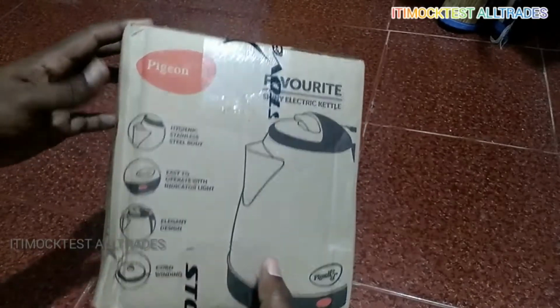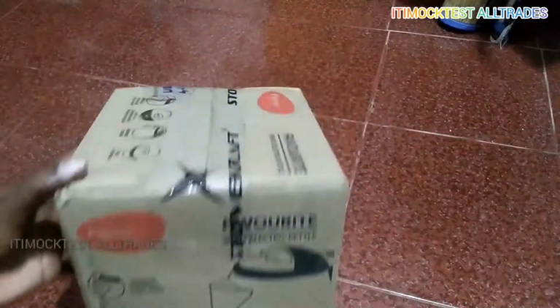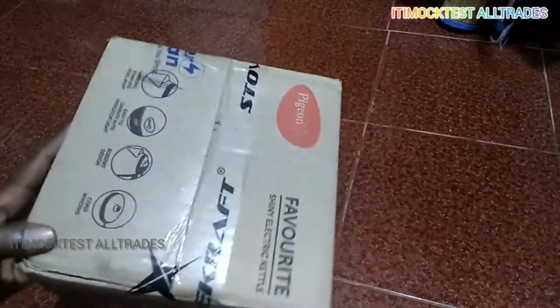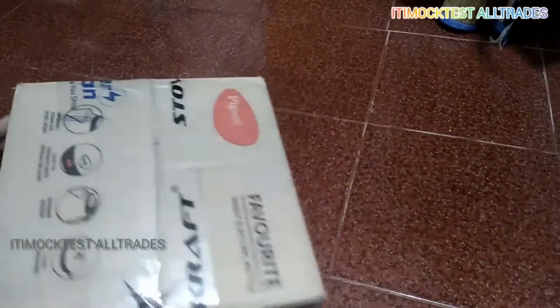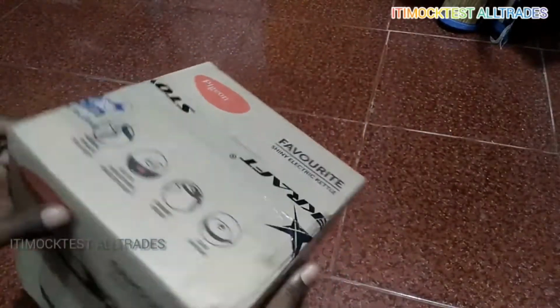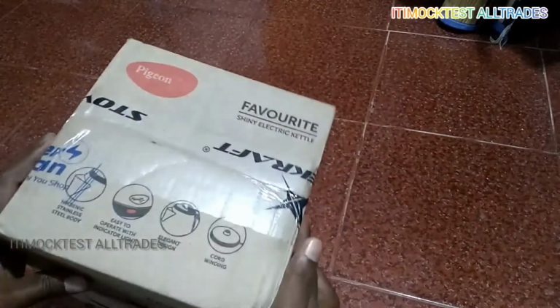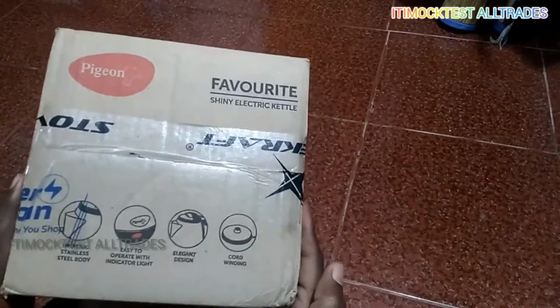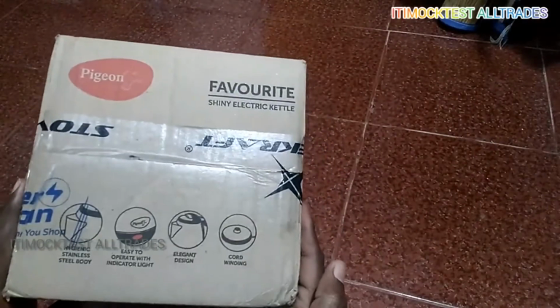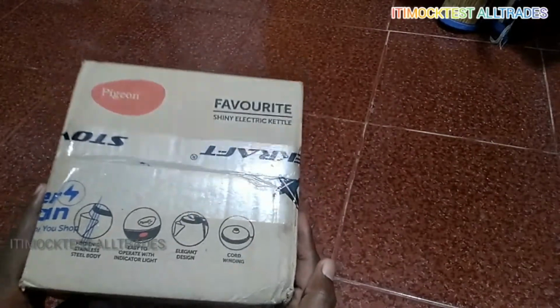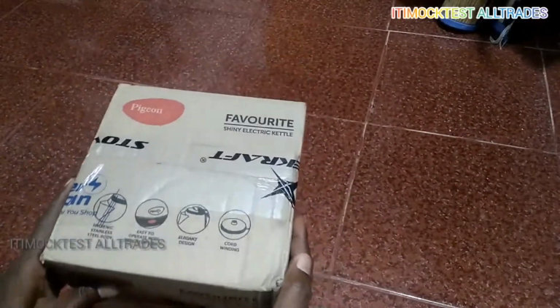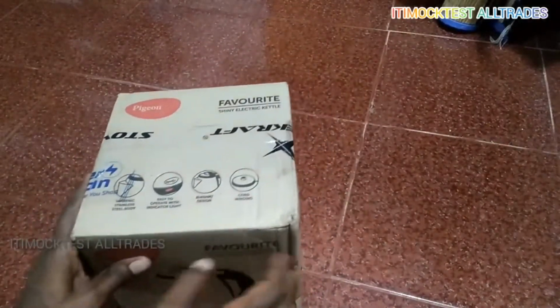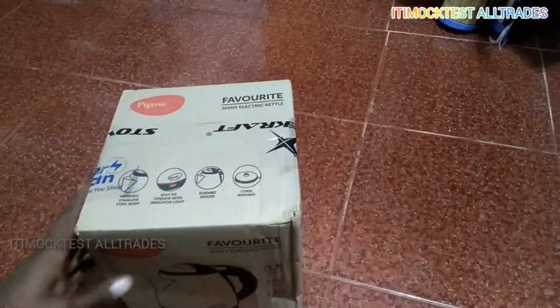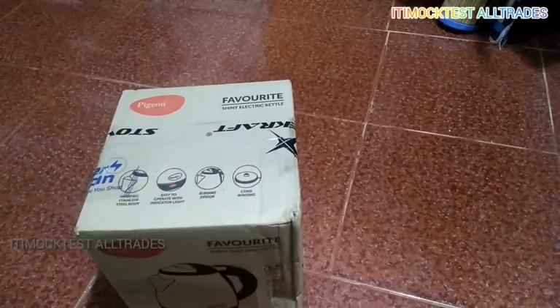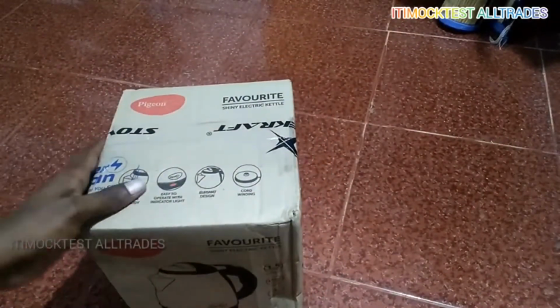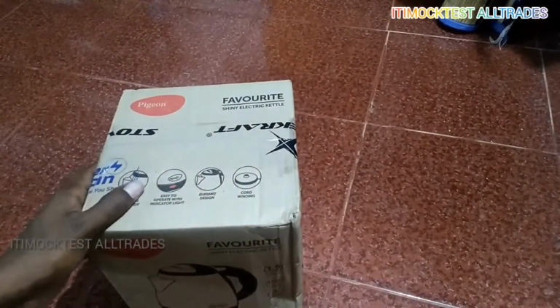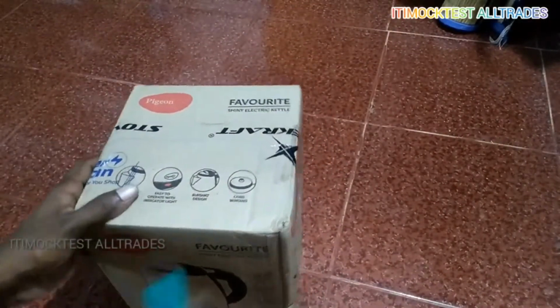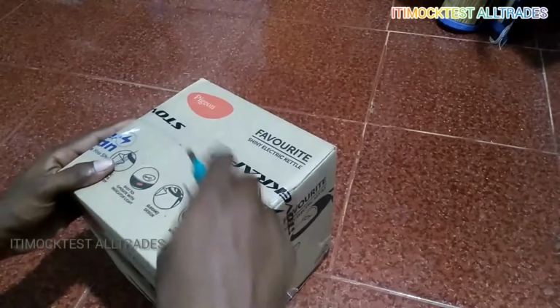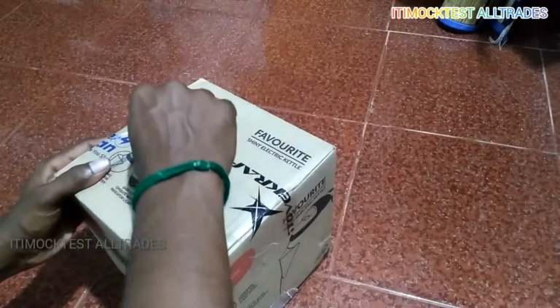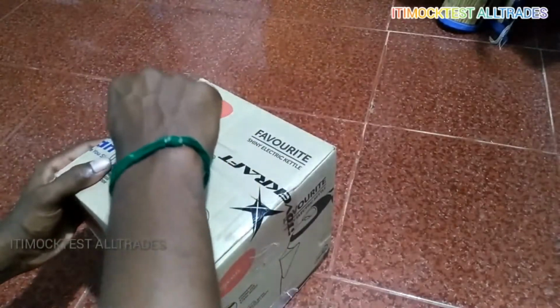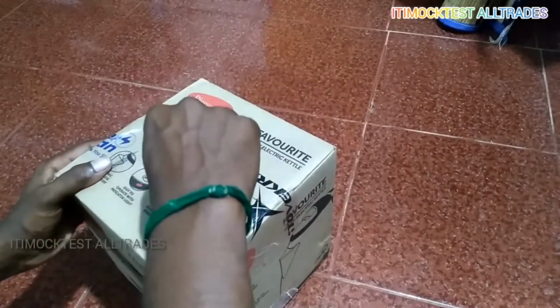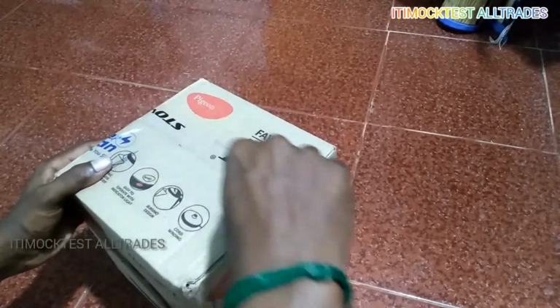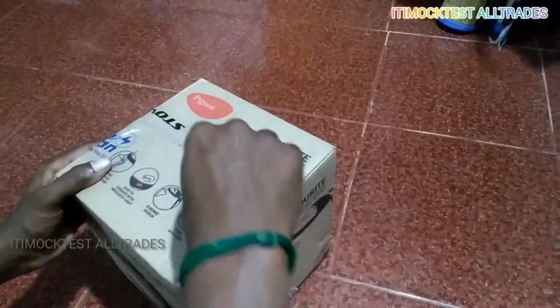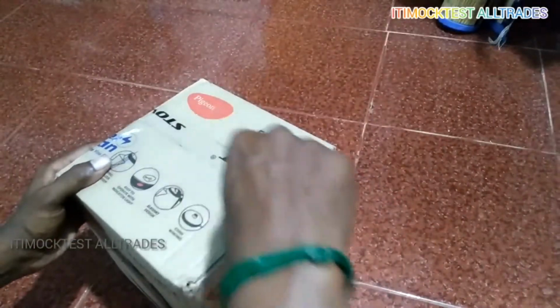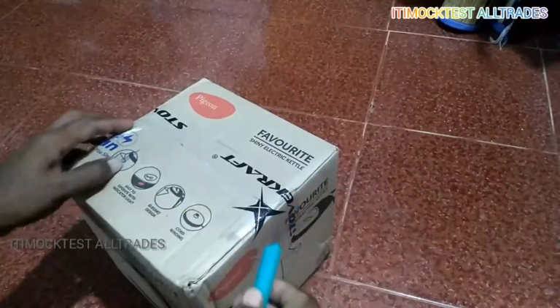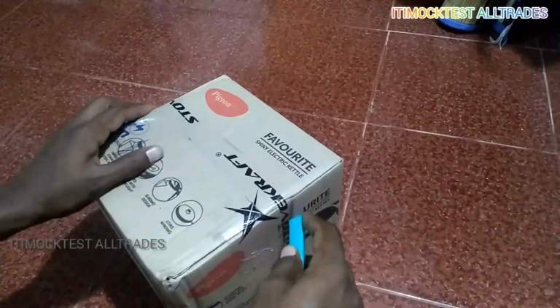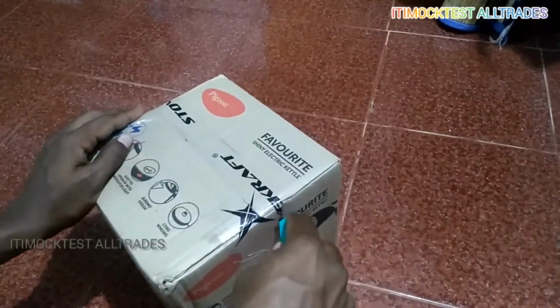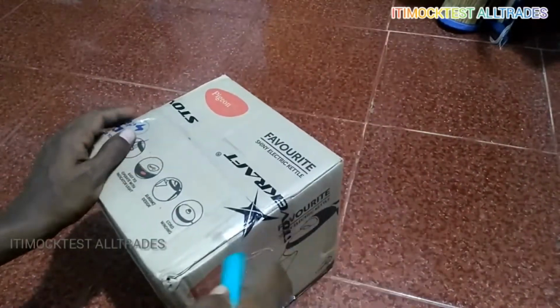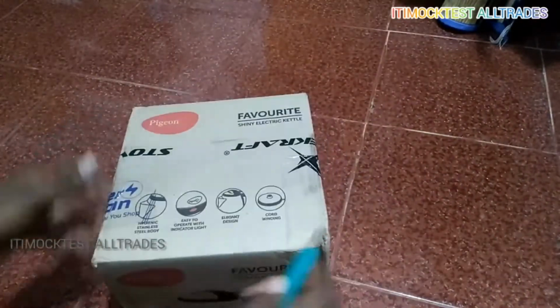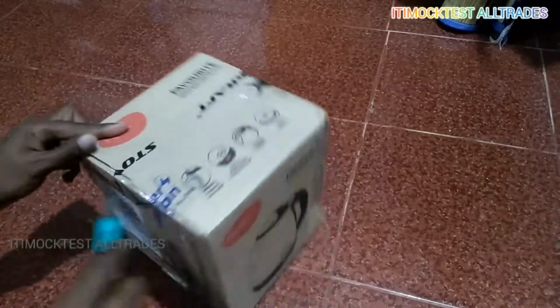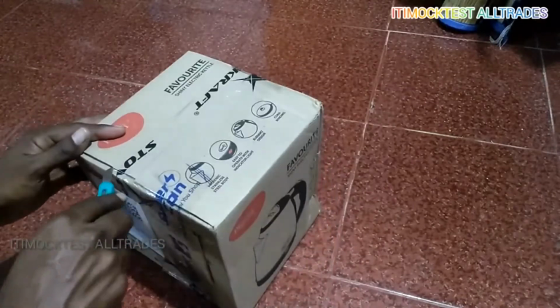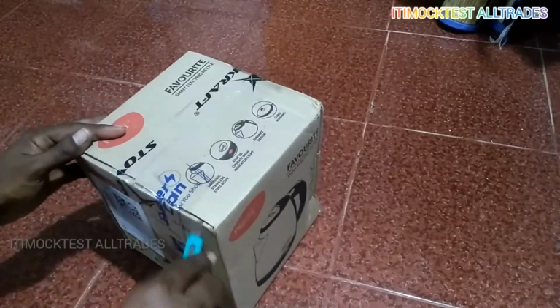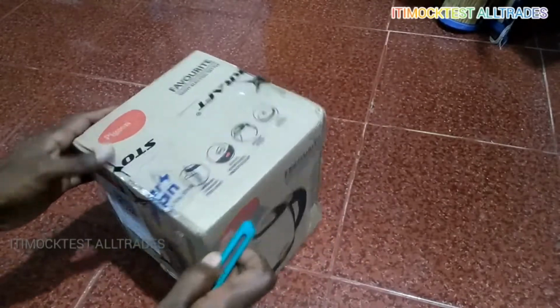Let's talk about the price. Whether you are a bachelor or a family man, you can easily use this. You can turn it and fill it up in case you need it quickly.